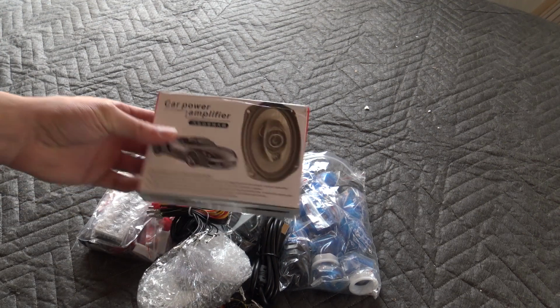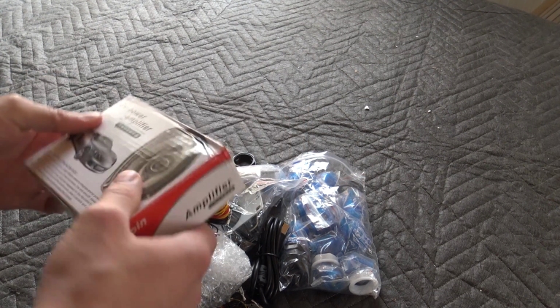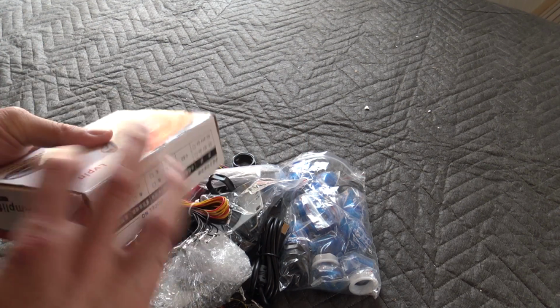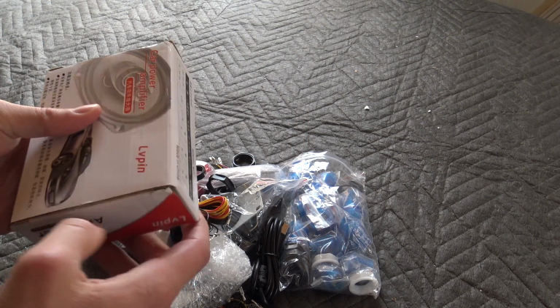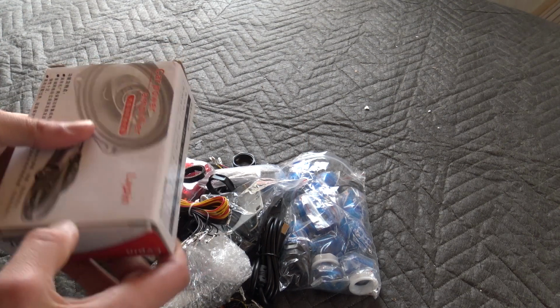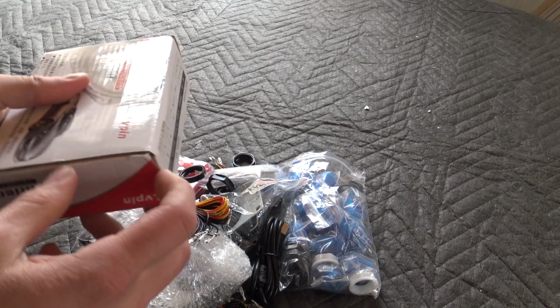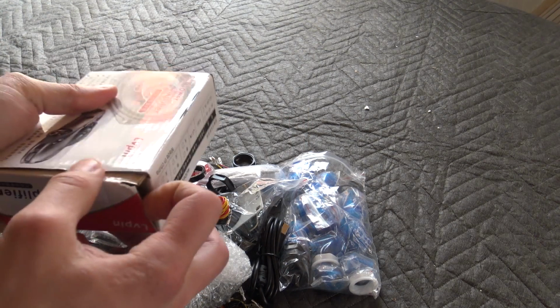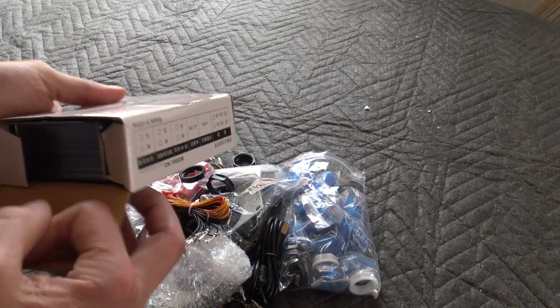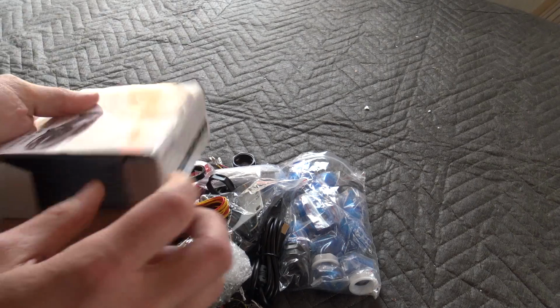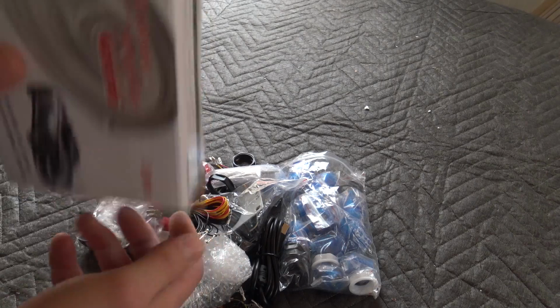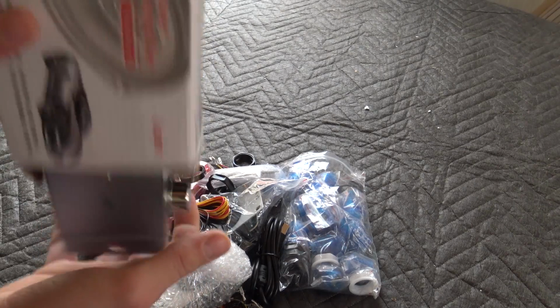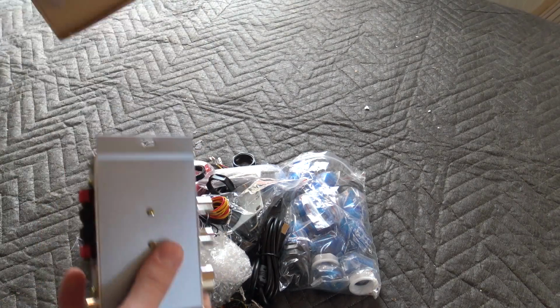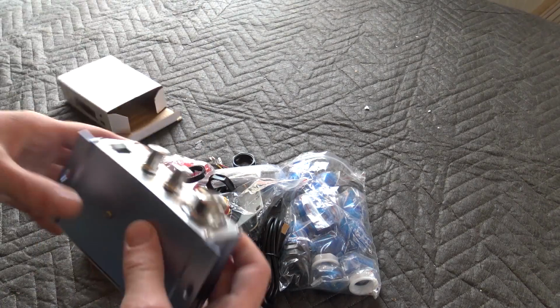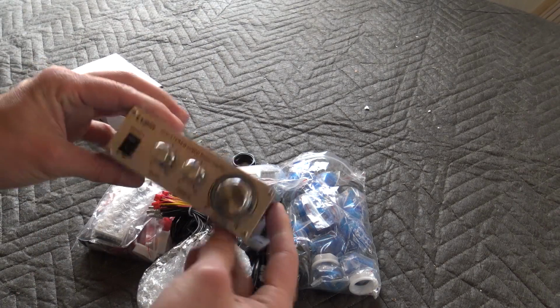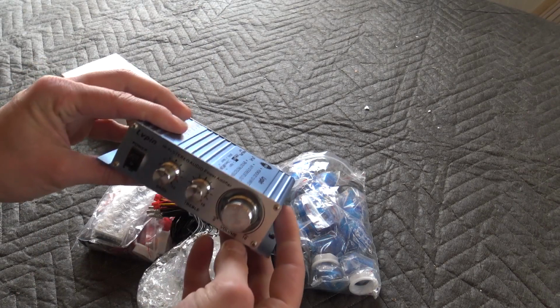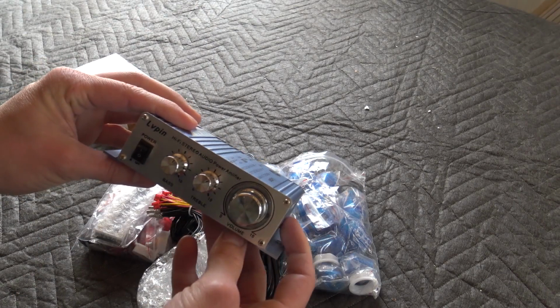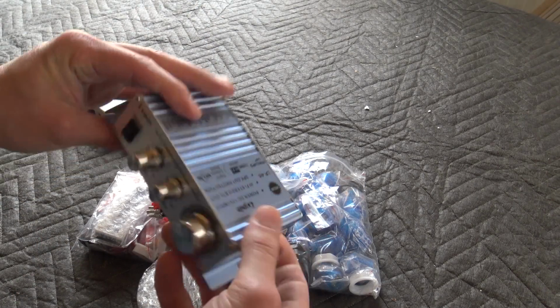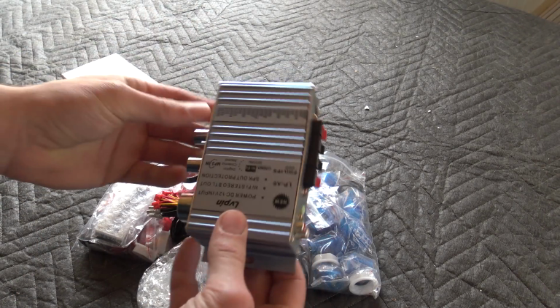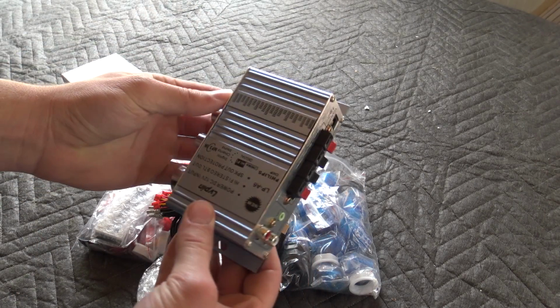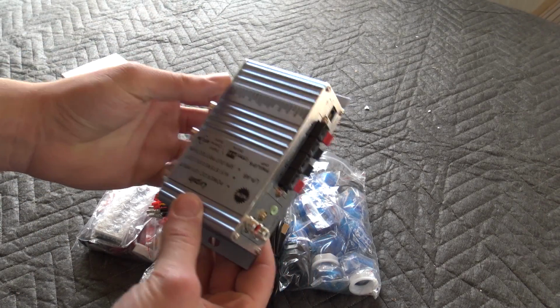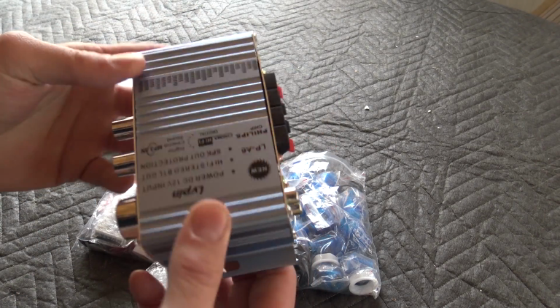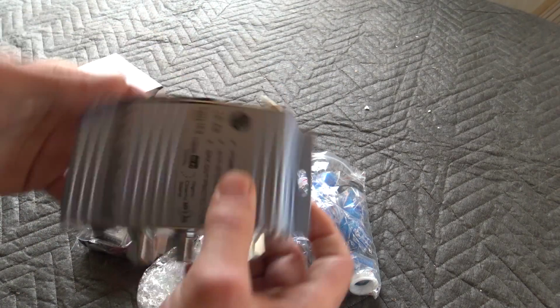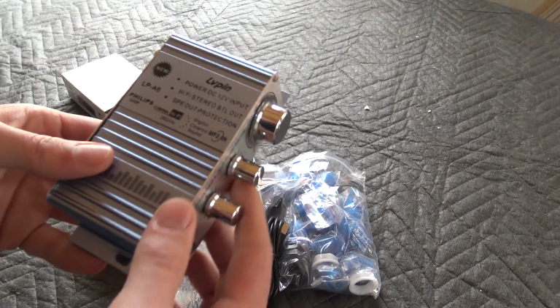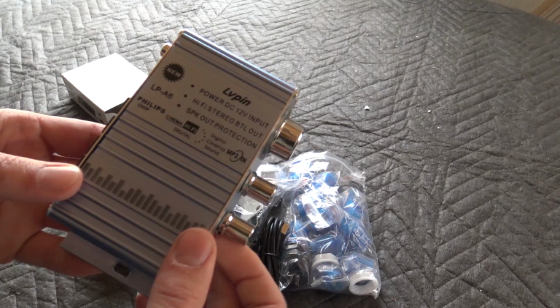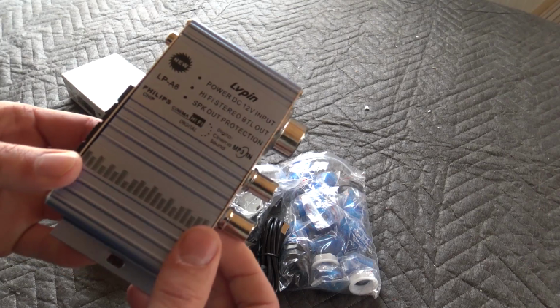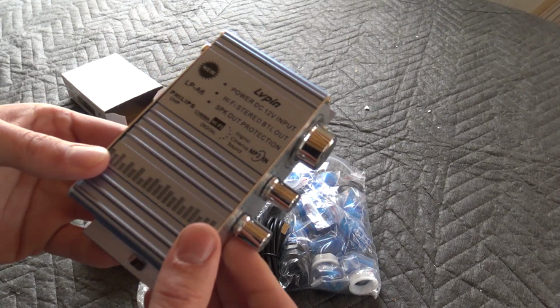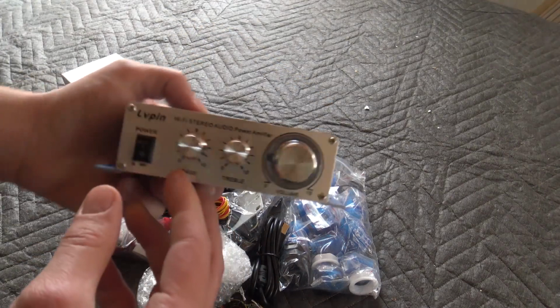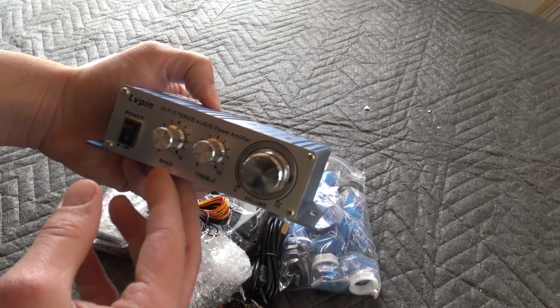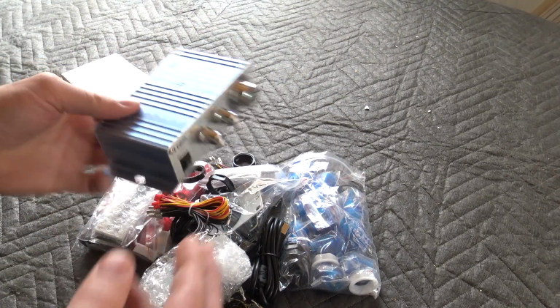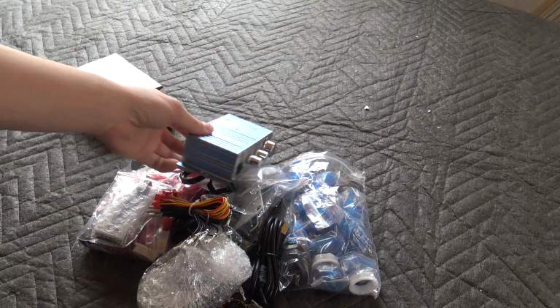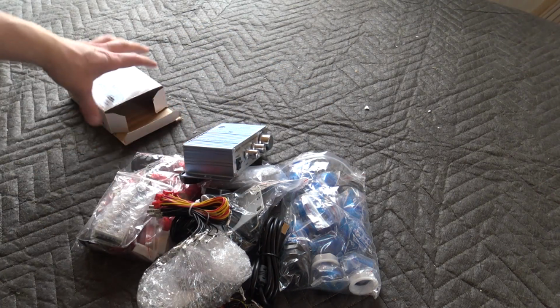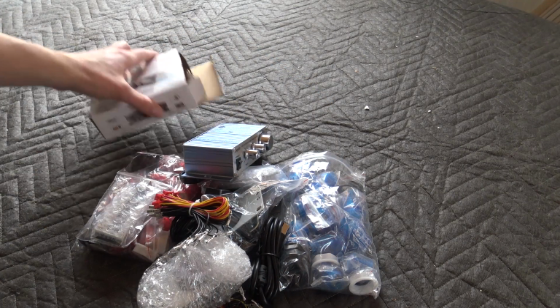Now we are having this amplifier — 180W. This thing was pretty damn cheap. It's just a basic Chinese amplifier, 180W, stereo. Nothing really special, but it will do the trick.